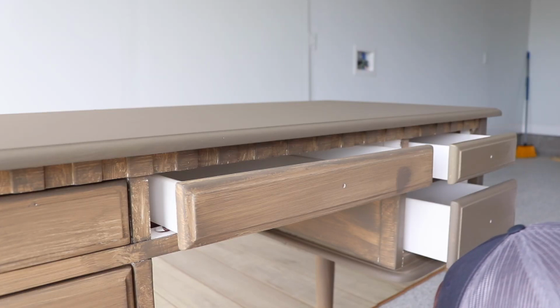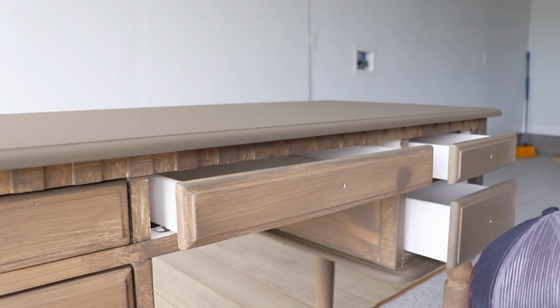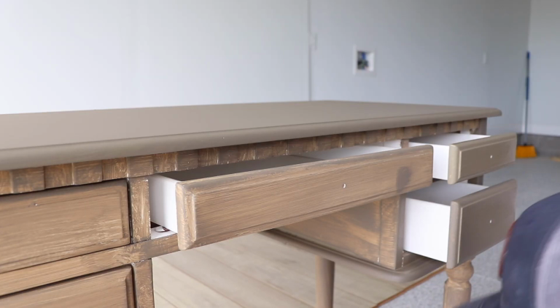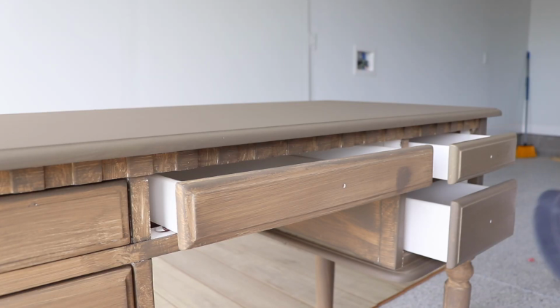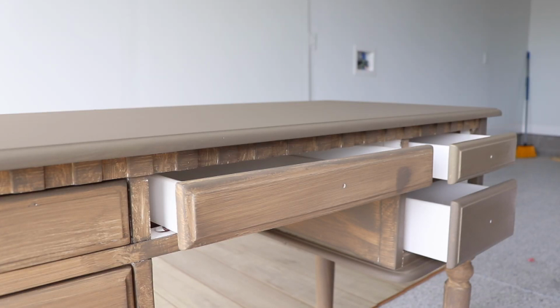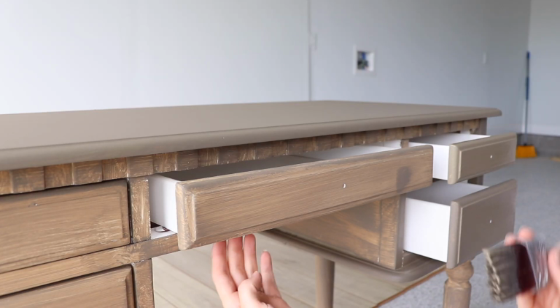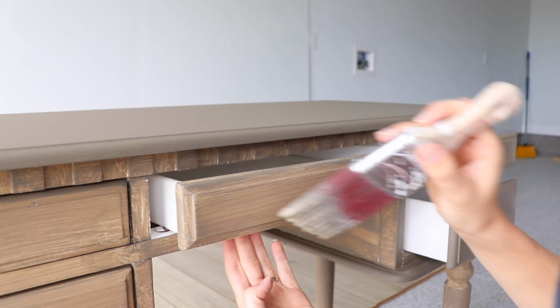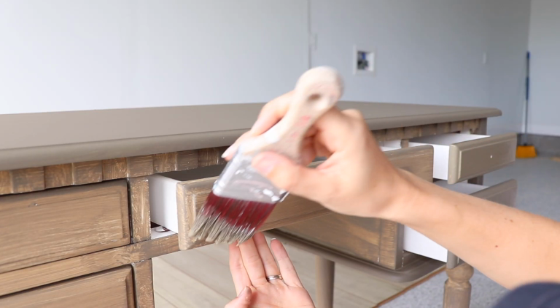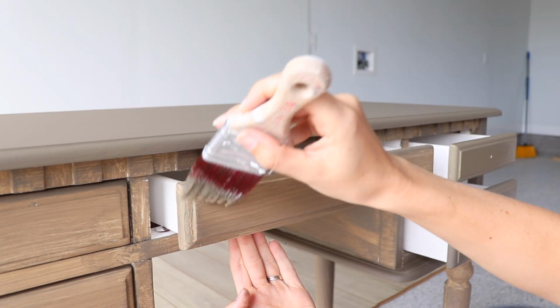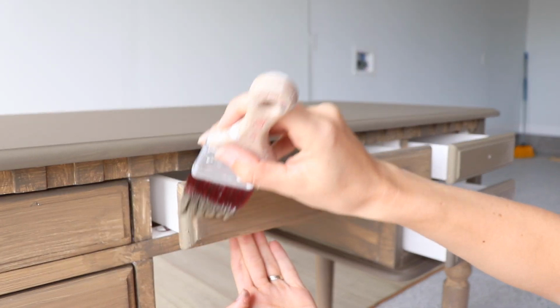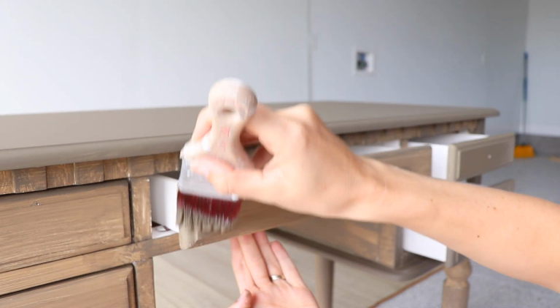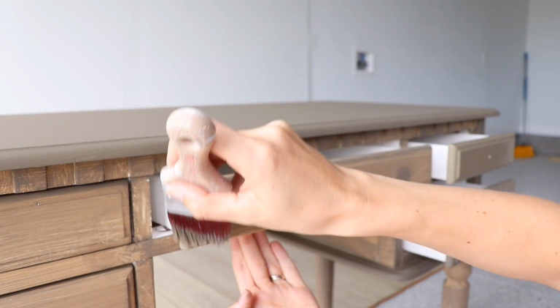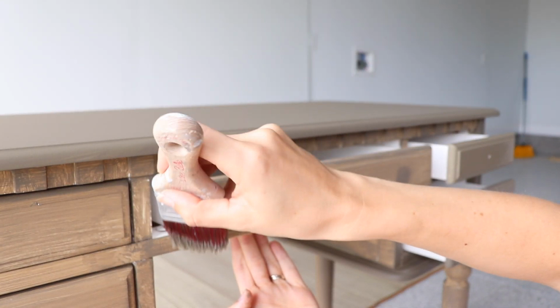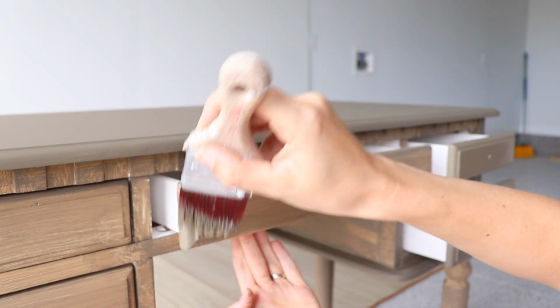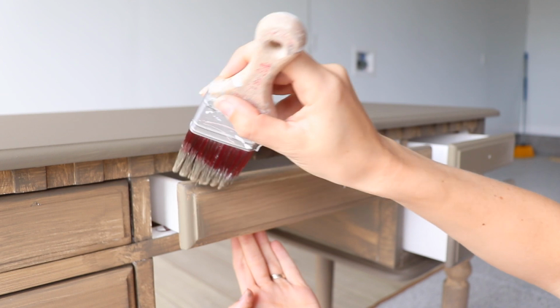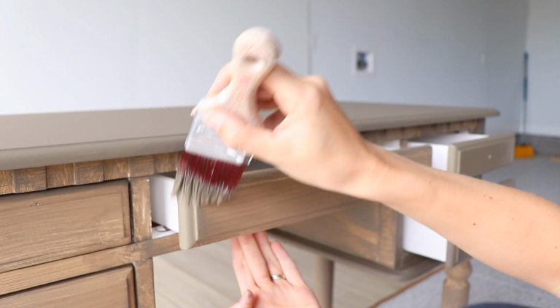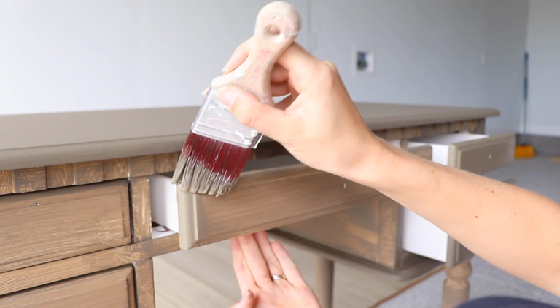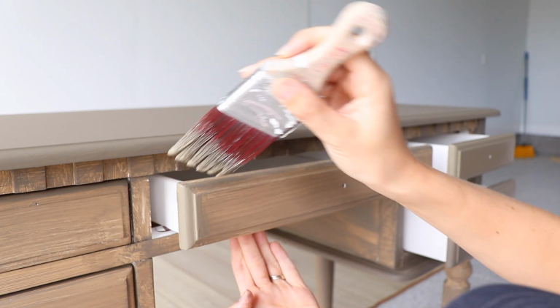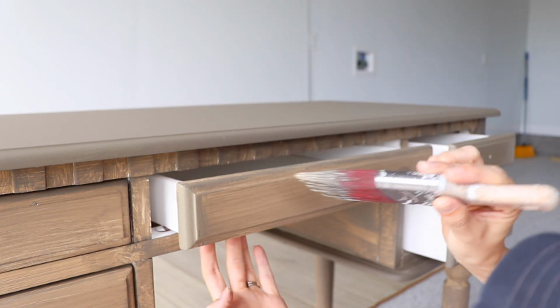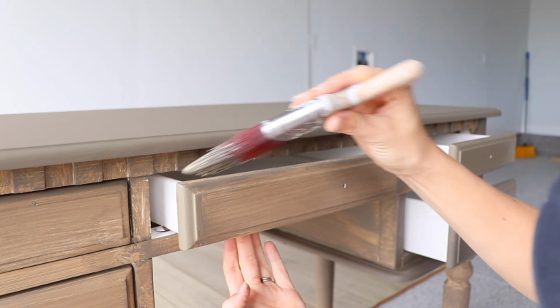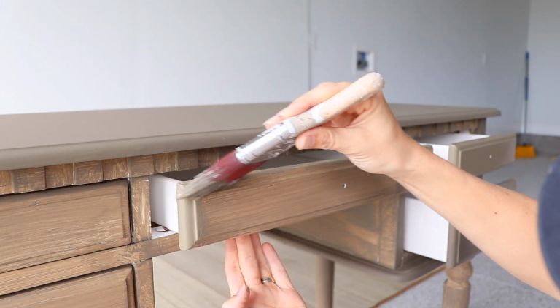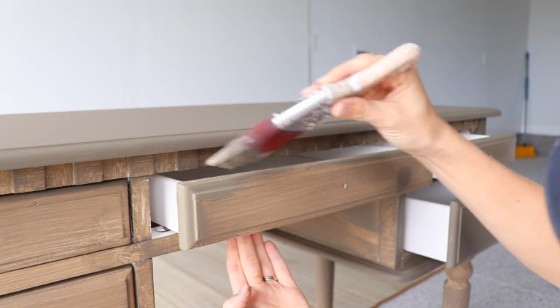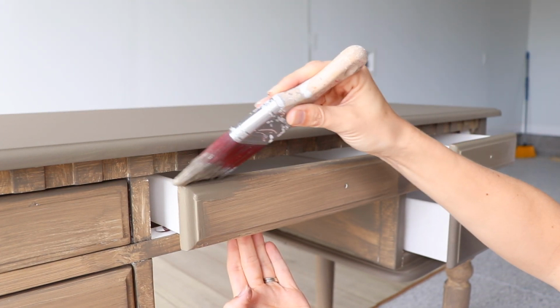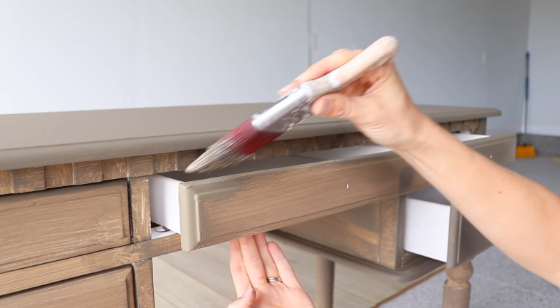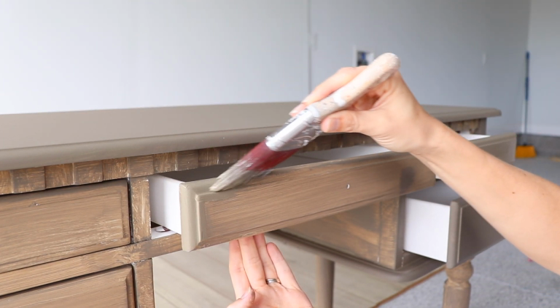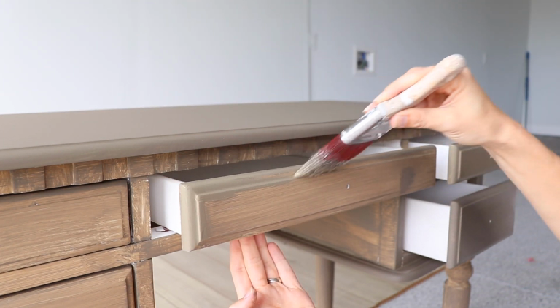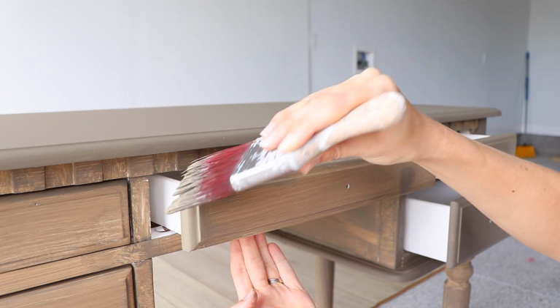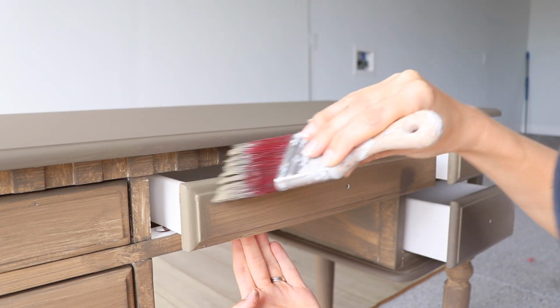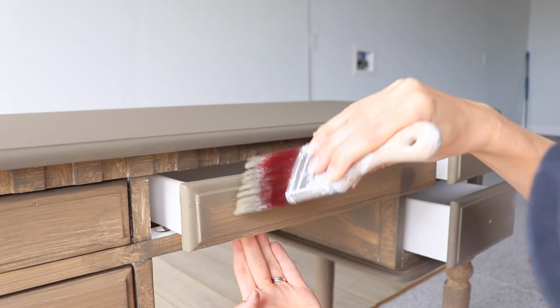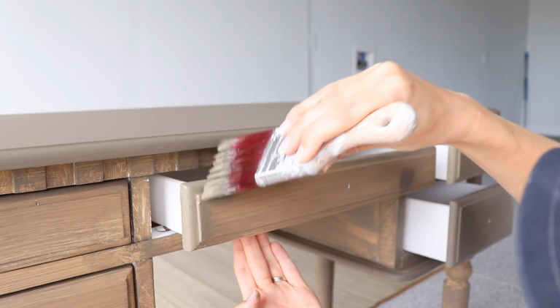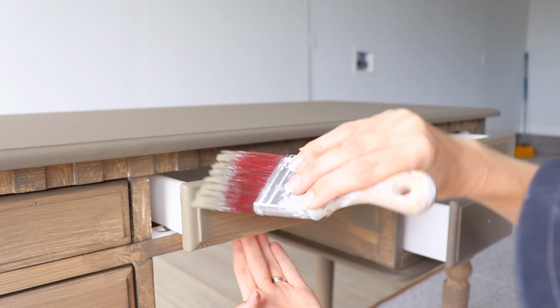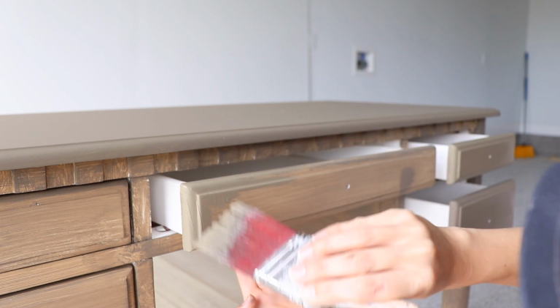I'm going to use the angled mini again just to show you that in action. I want to reiterate: you only need one brush to do this makeover. I just want to give you options in case one of them is sold out.